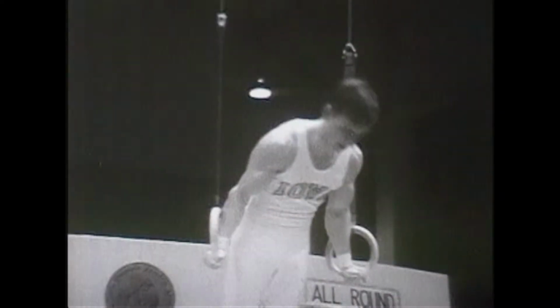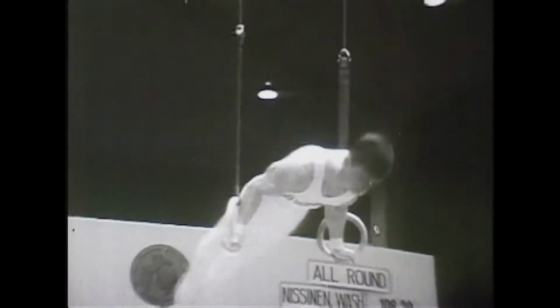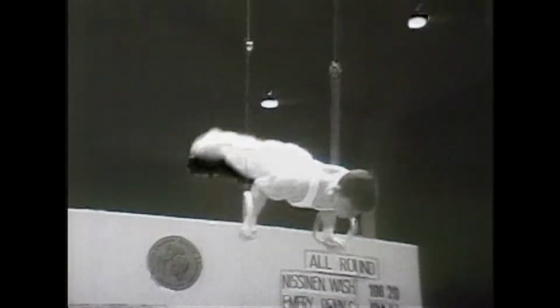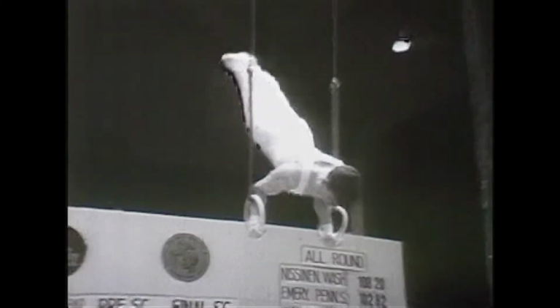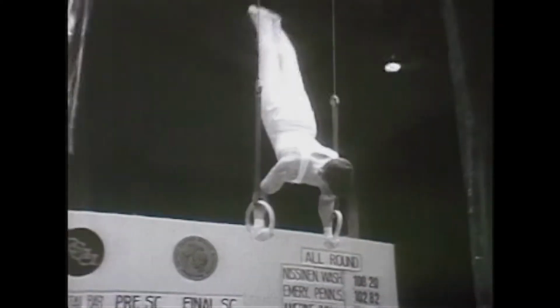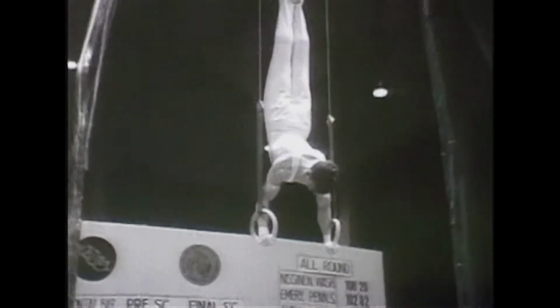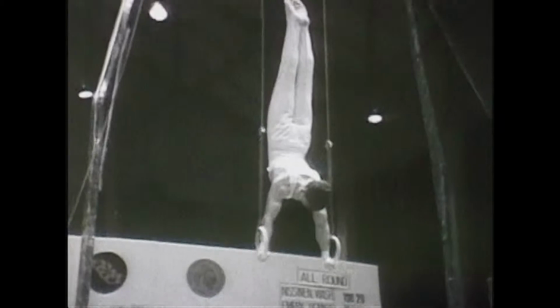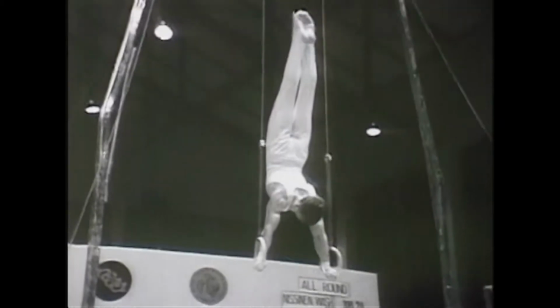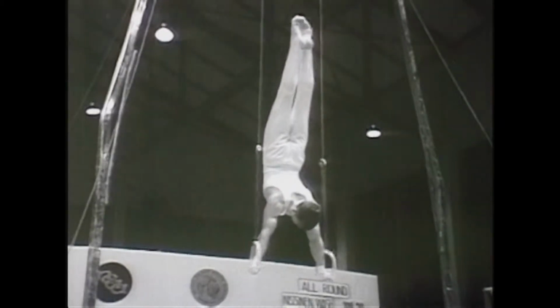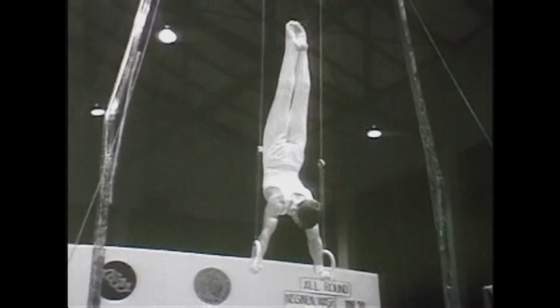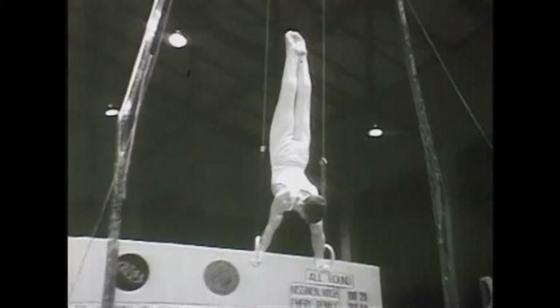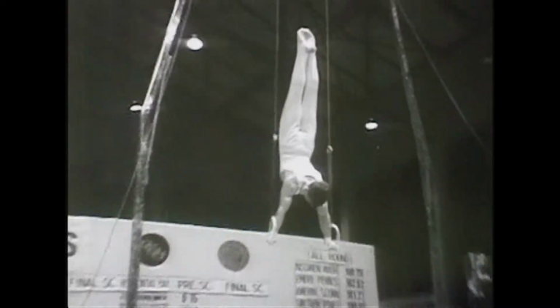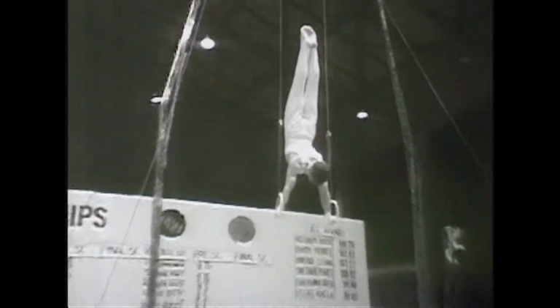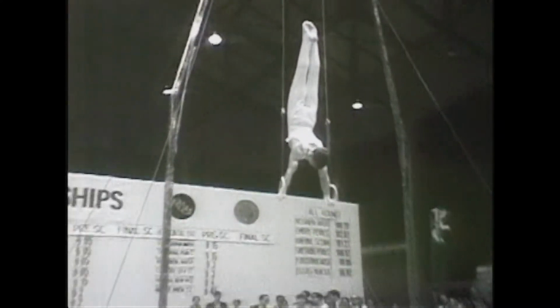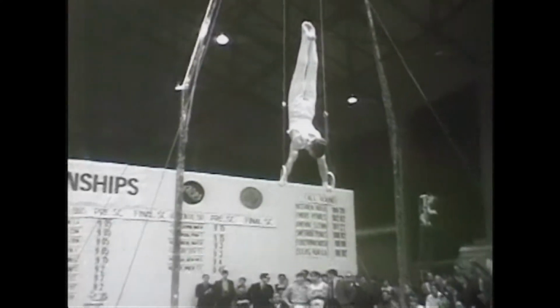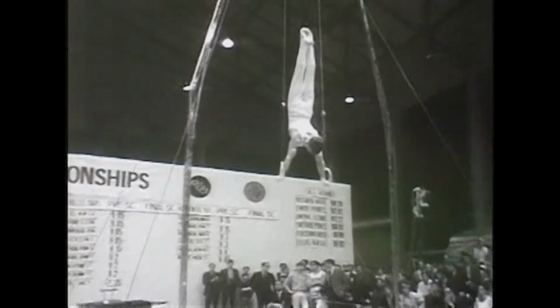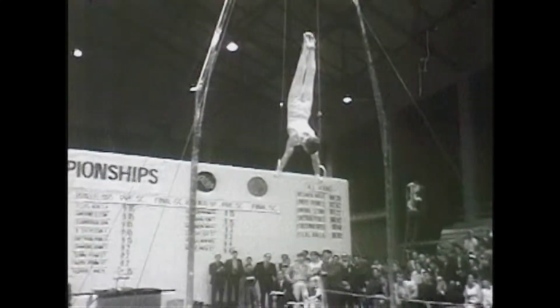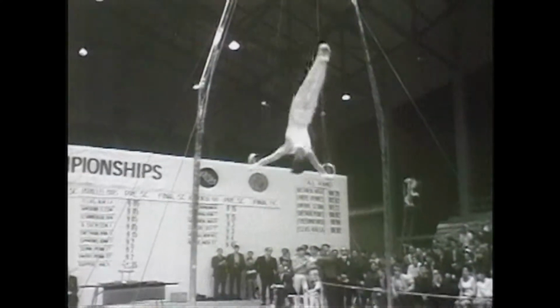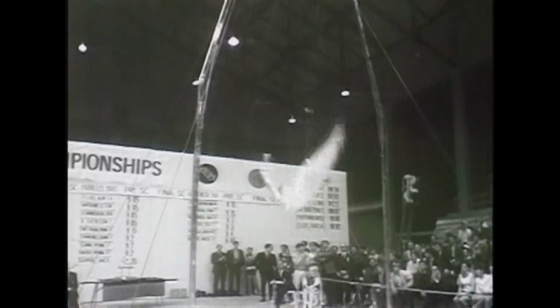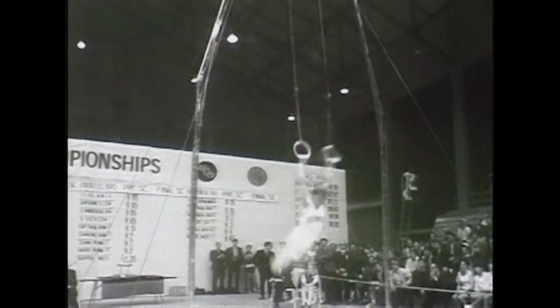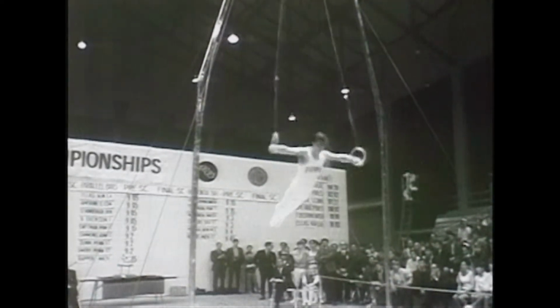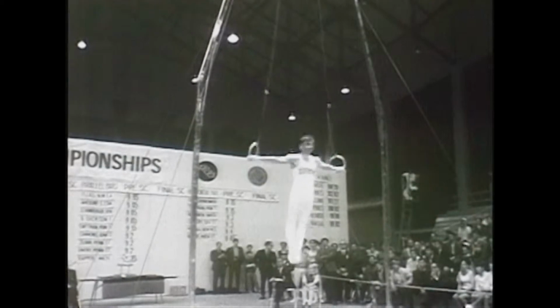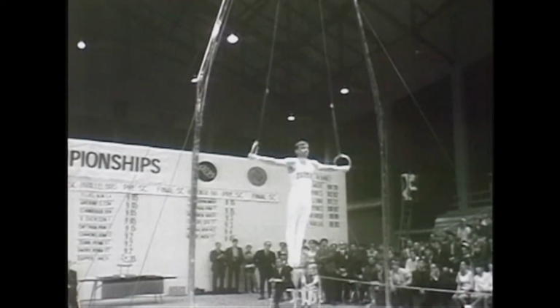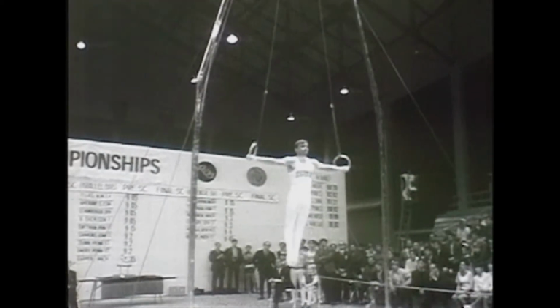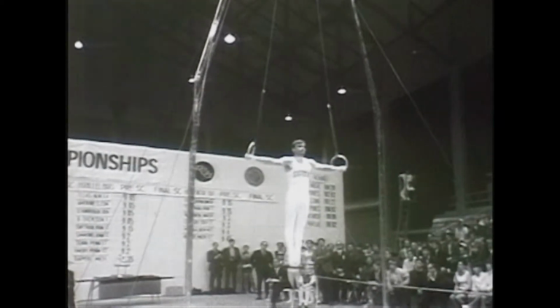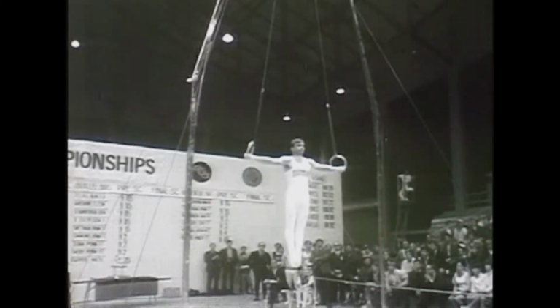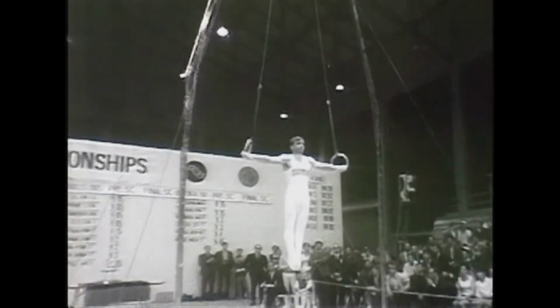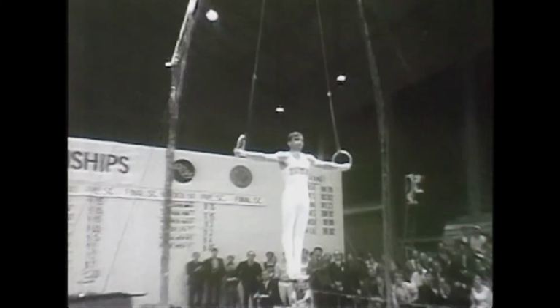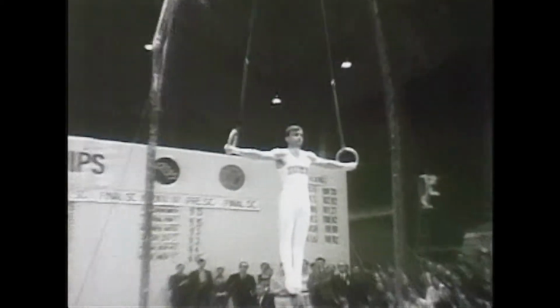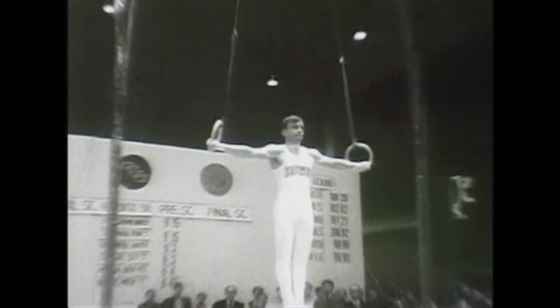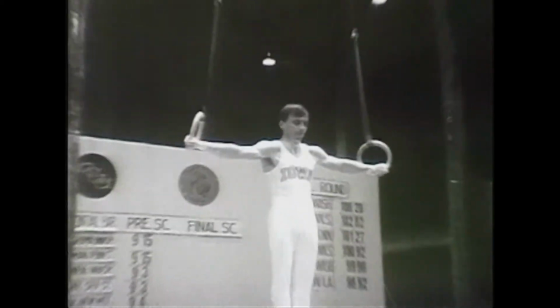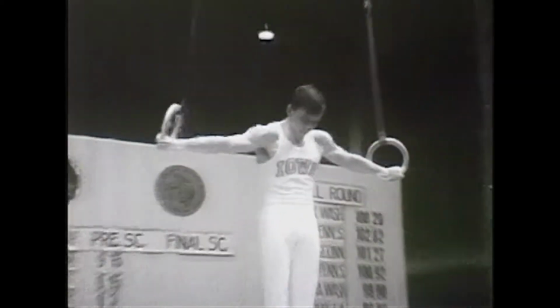The strength this event takes is incredible. I've watched it for years and I'm still amazed. Back uprise to an iron cross — beautiful.